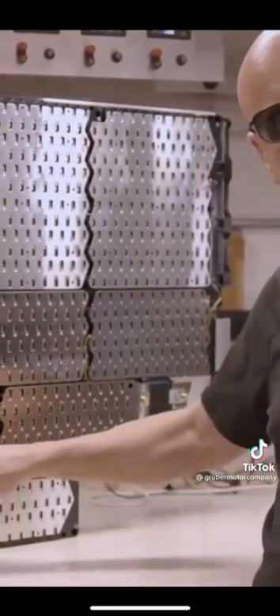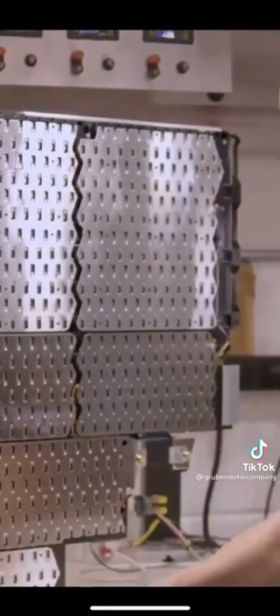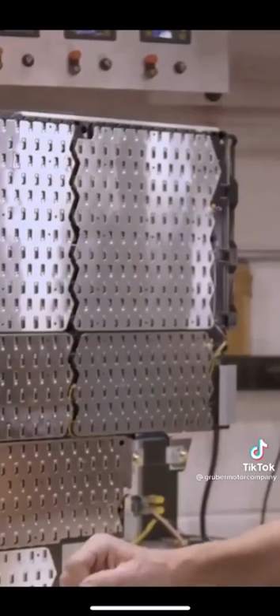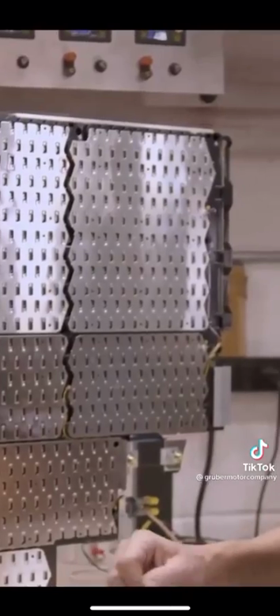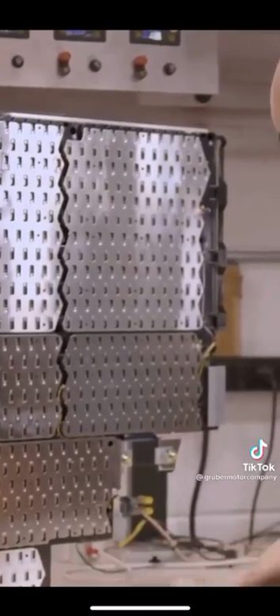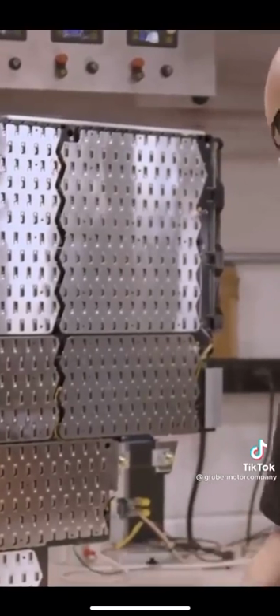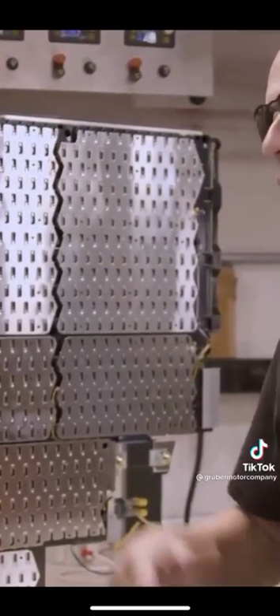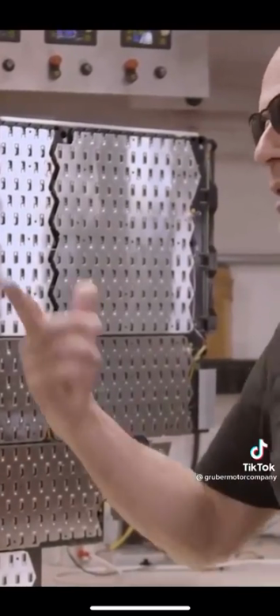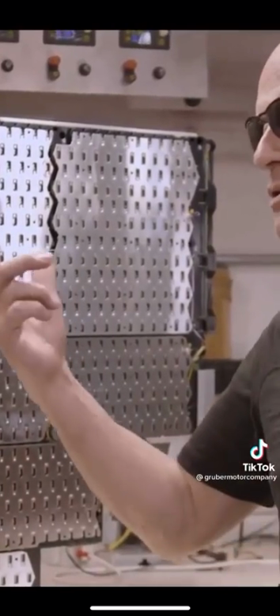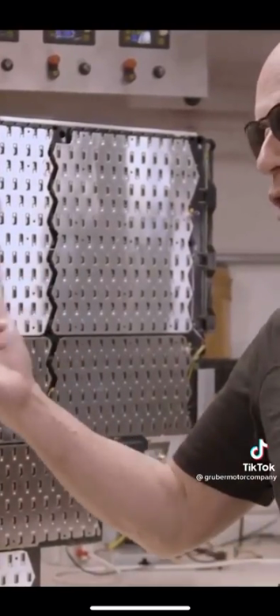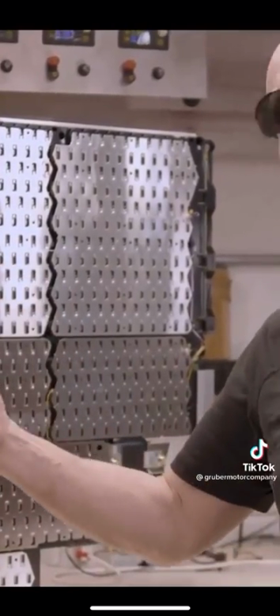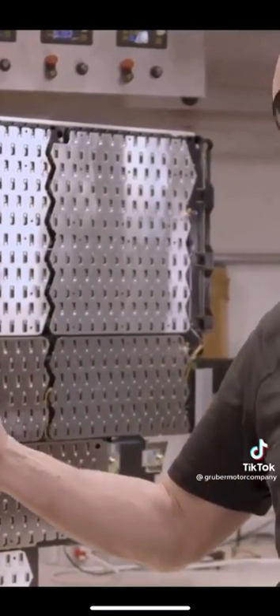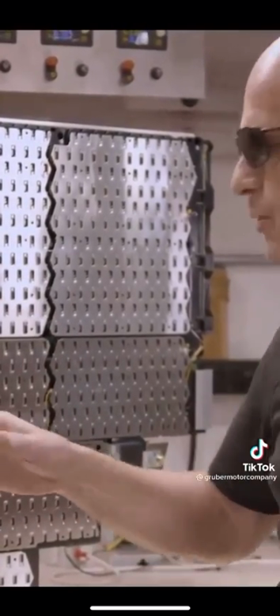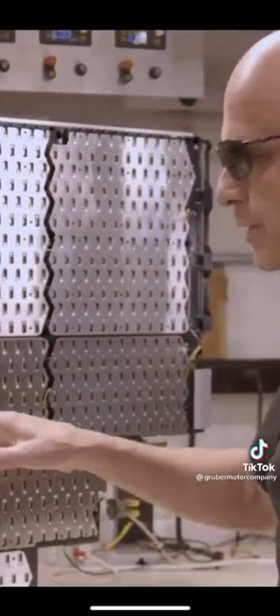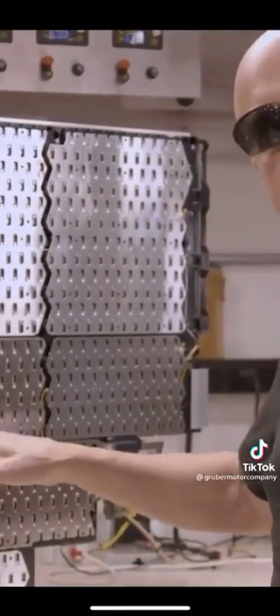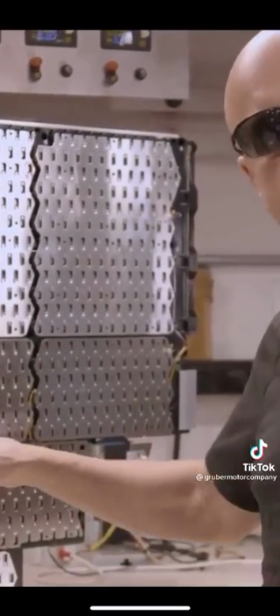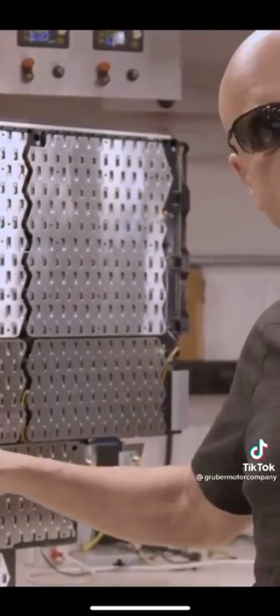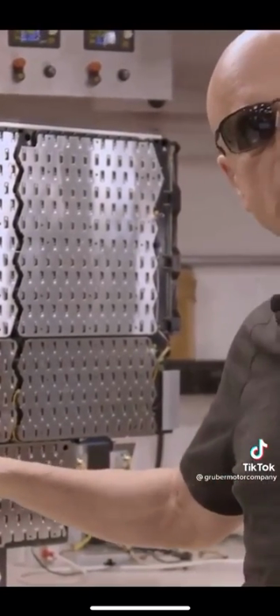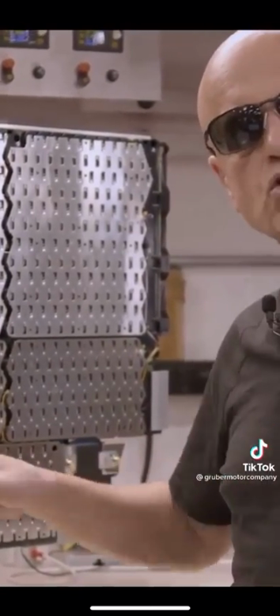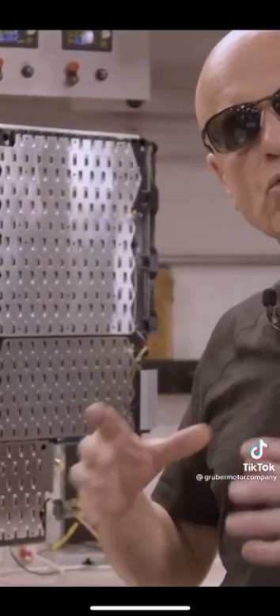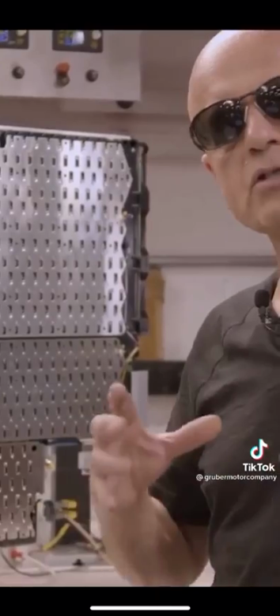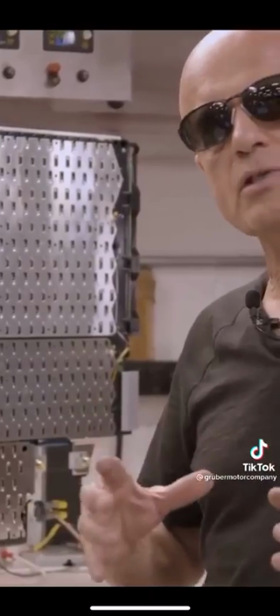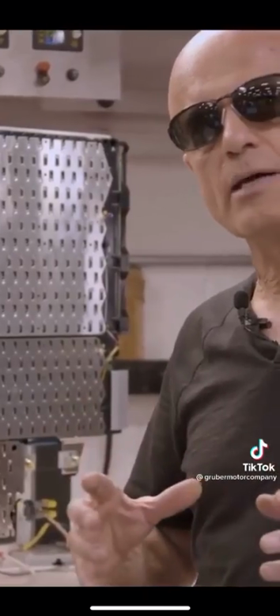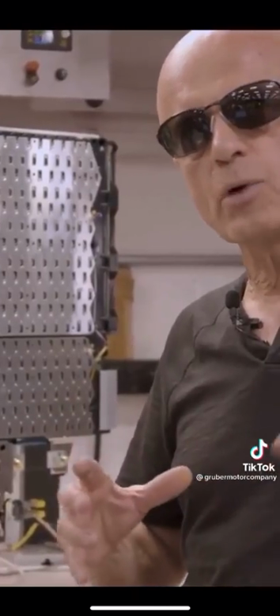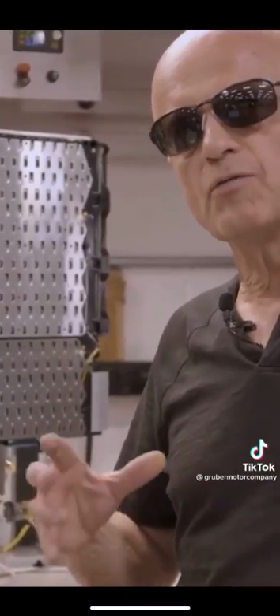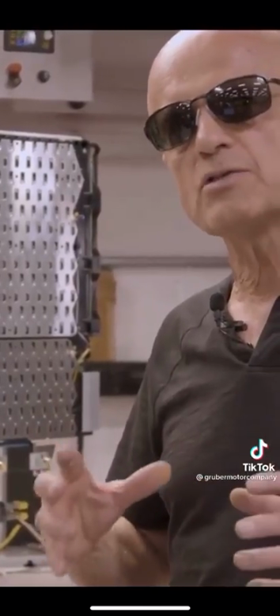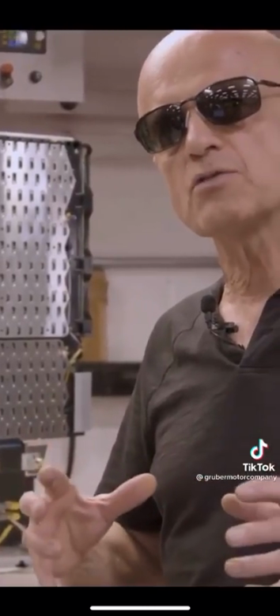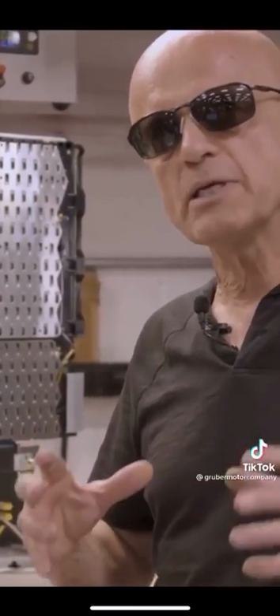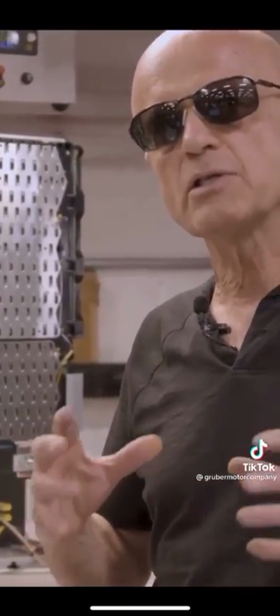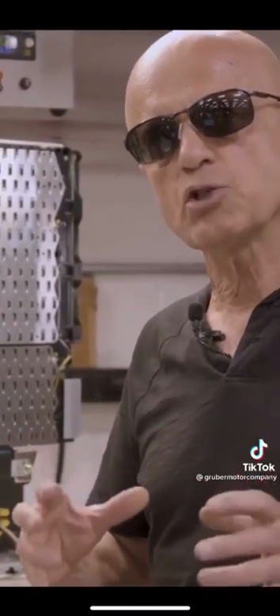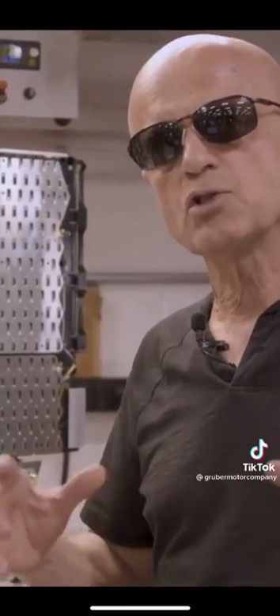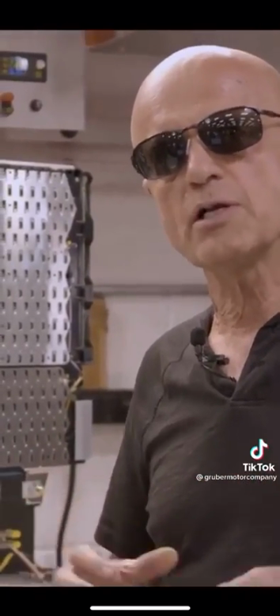What we're going to do now is open up one of these sheets and show you what's inside and what prevents us from easily changing cells.